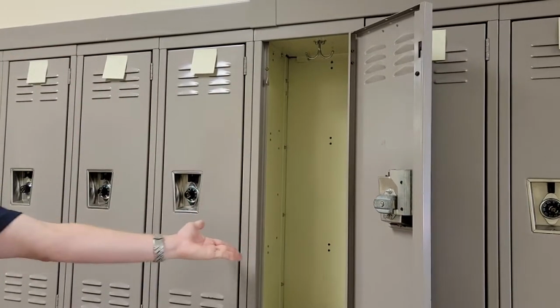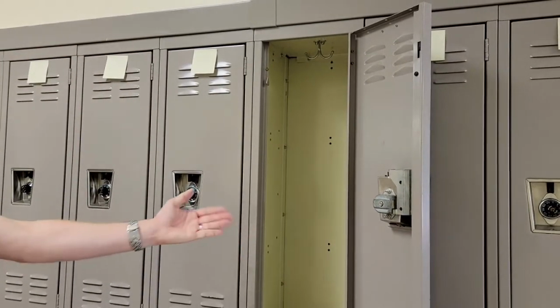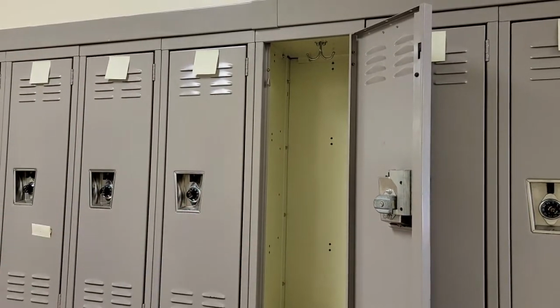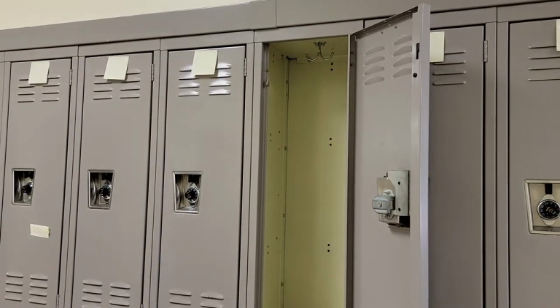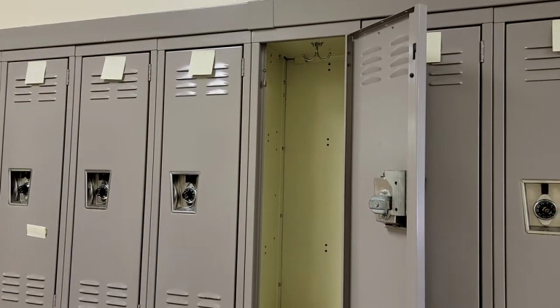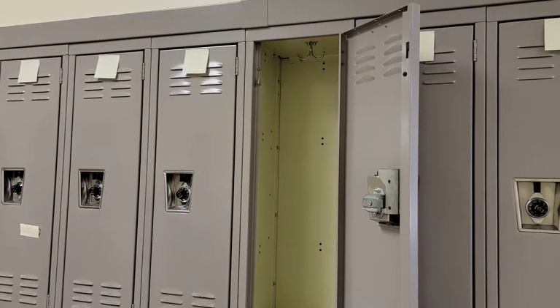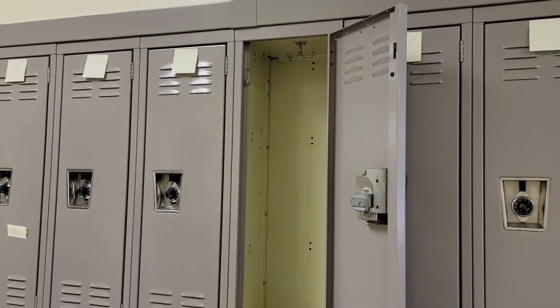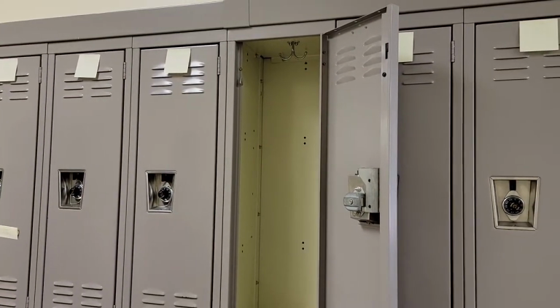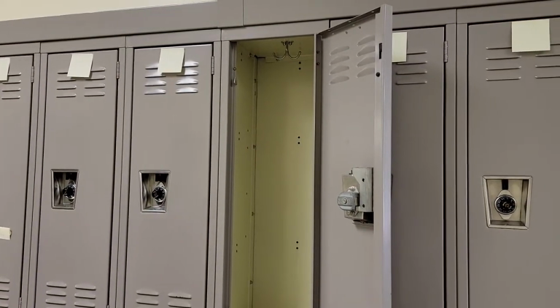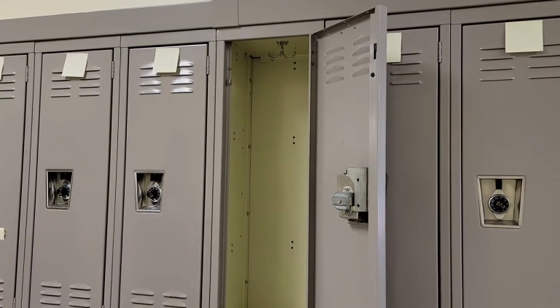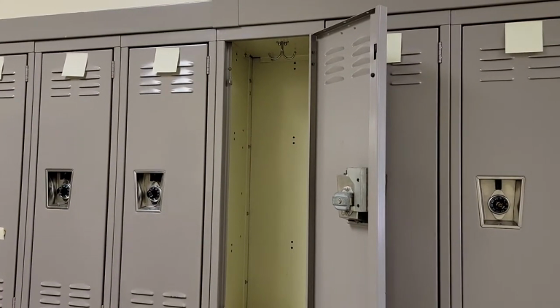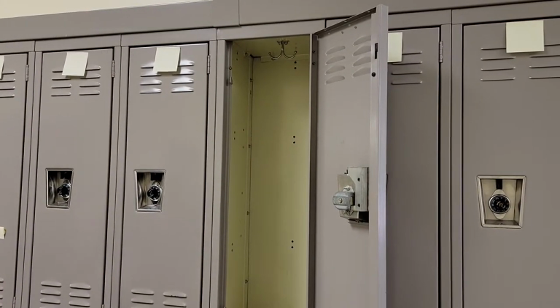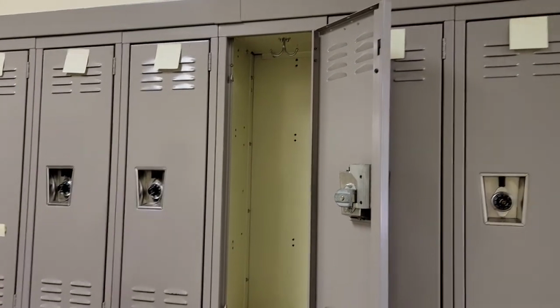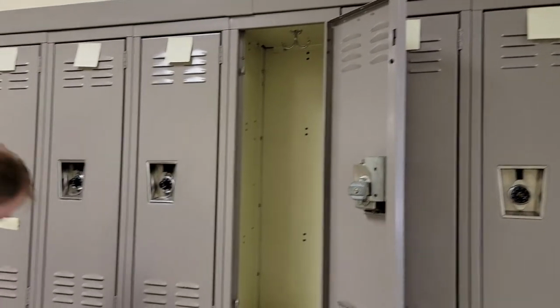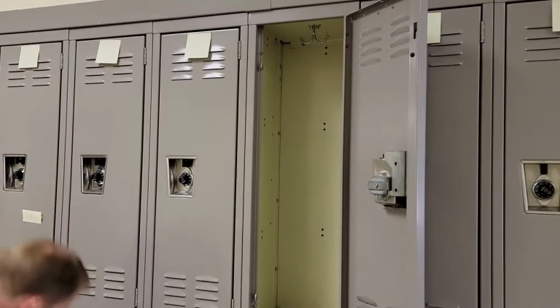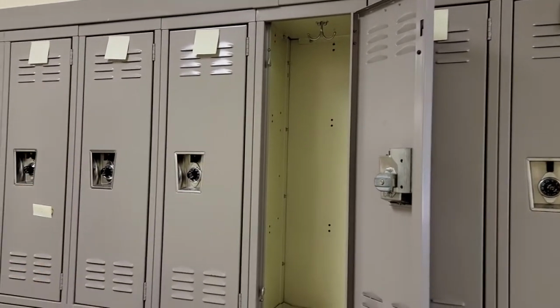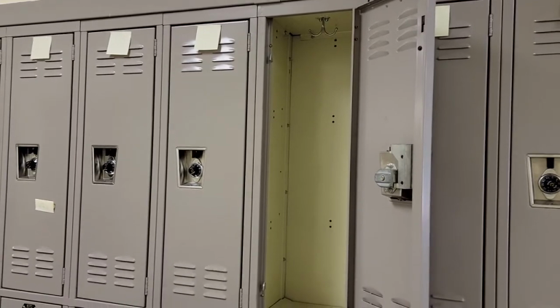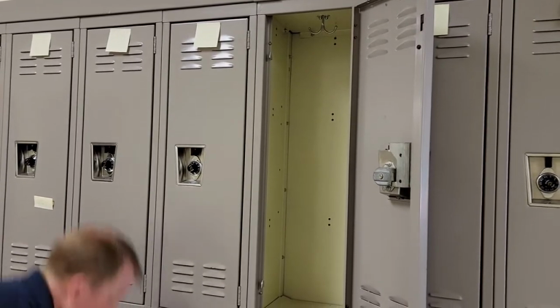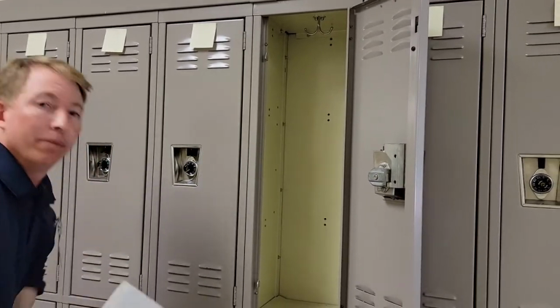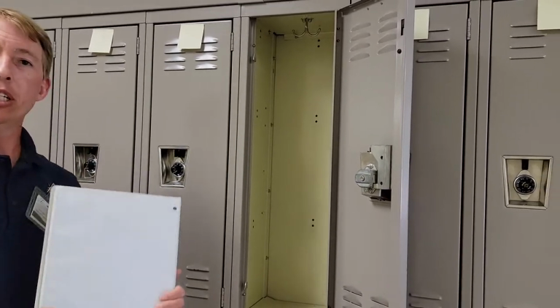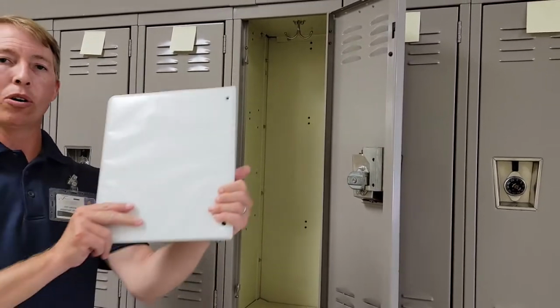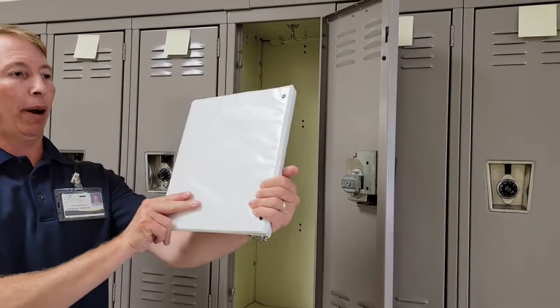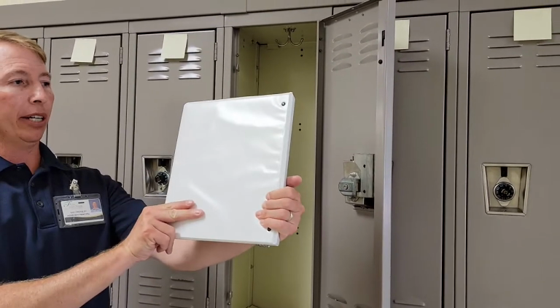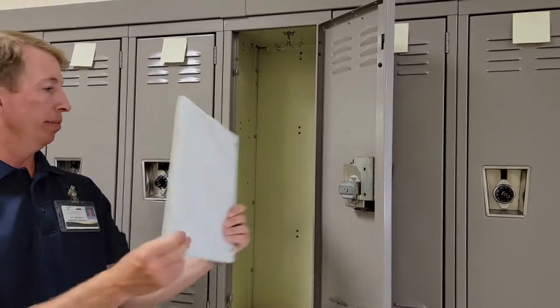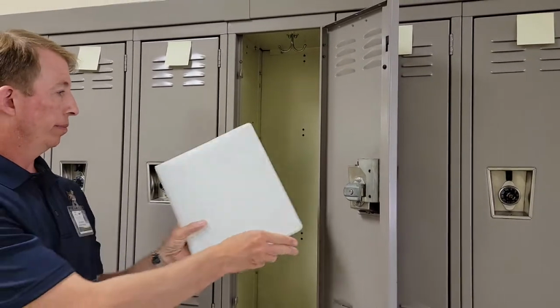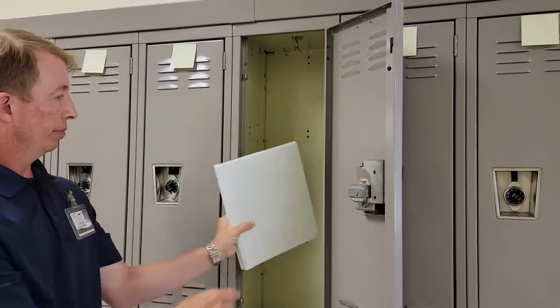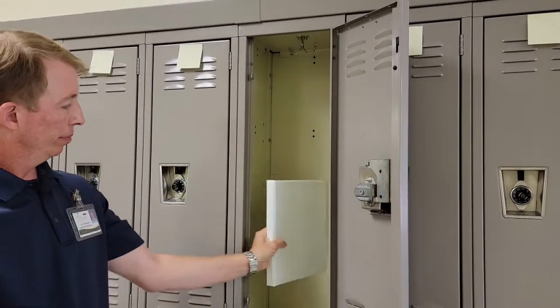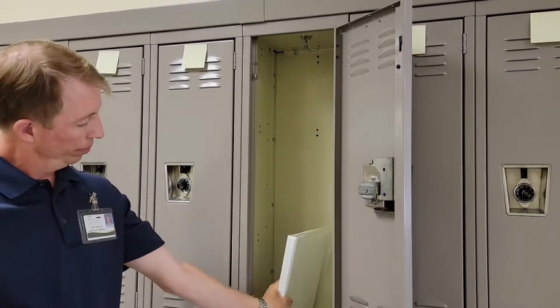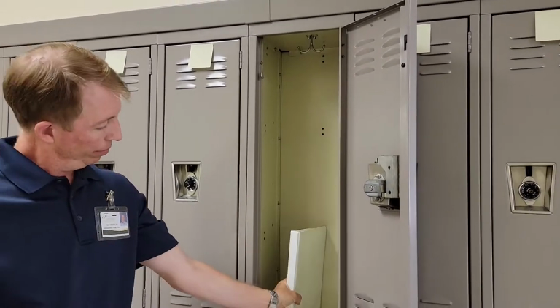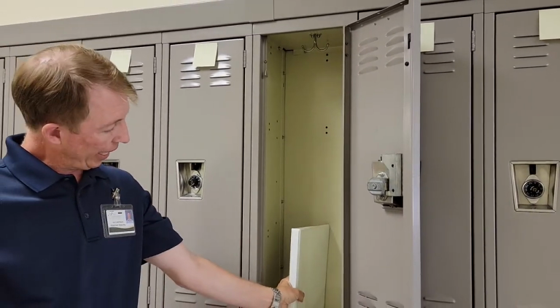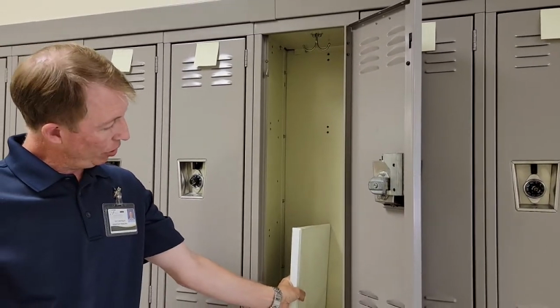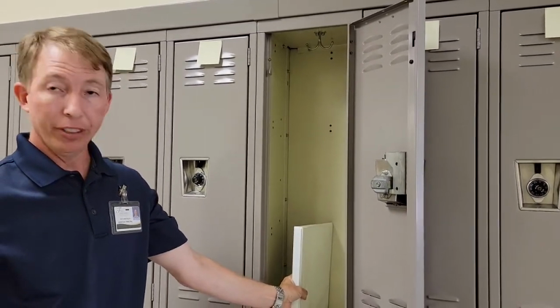This is the size of a locker. To give you an idea, here's a normal binder that gives you a feel.